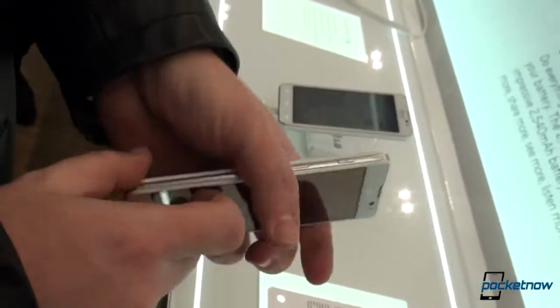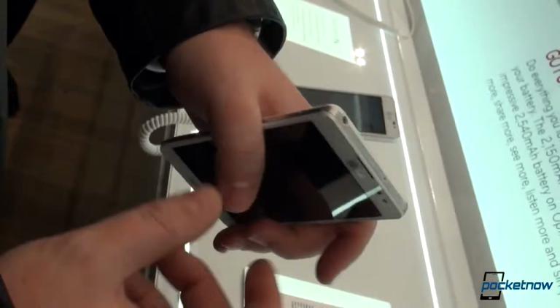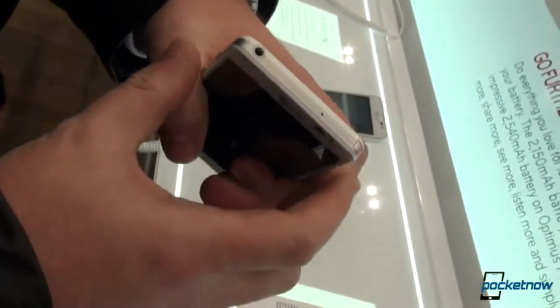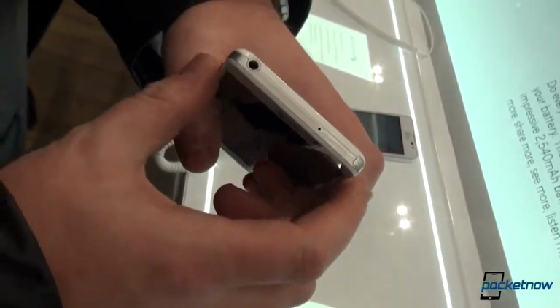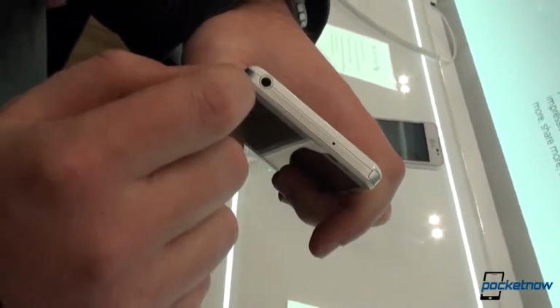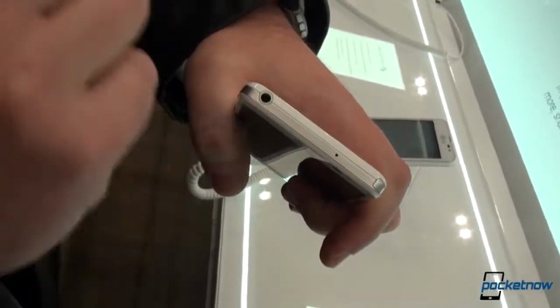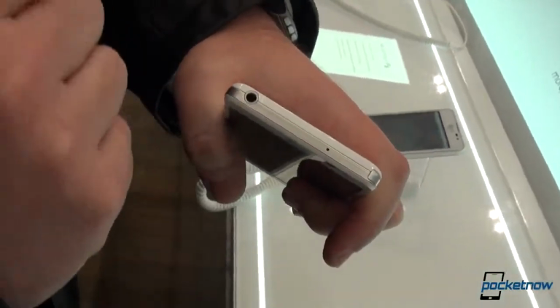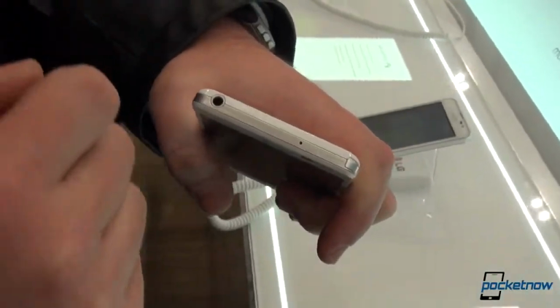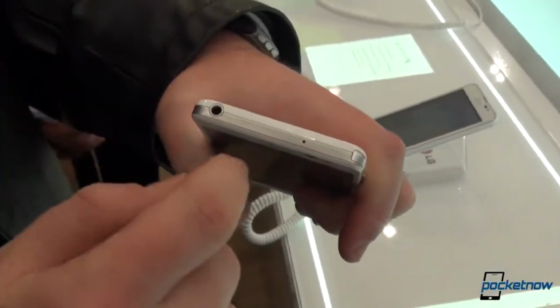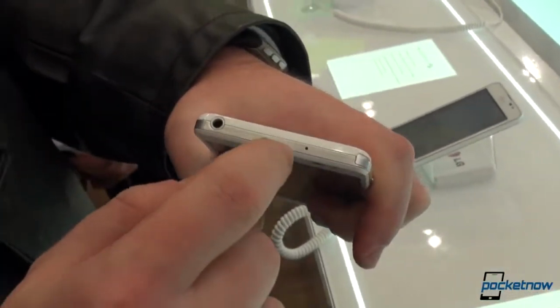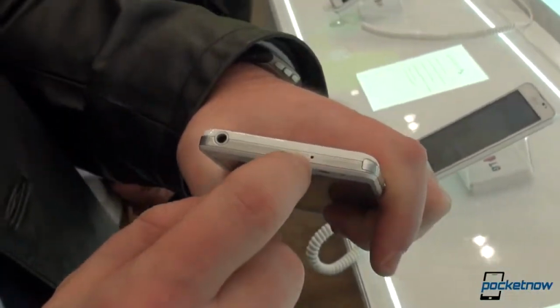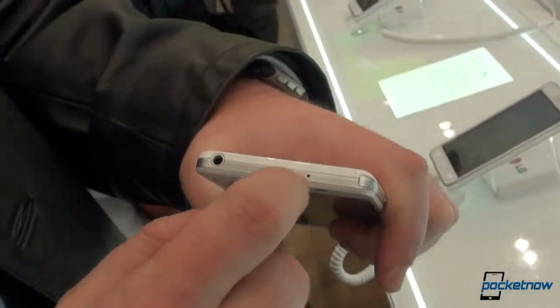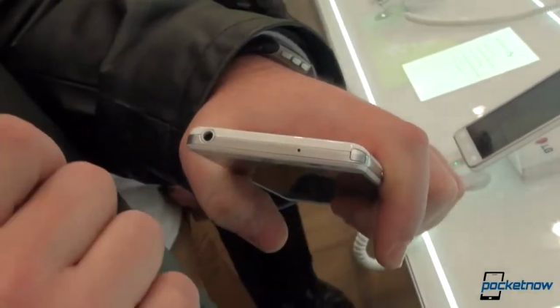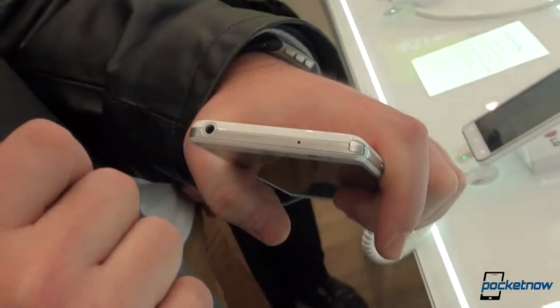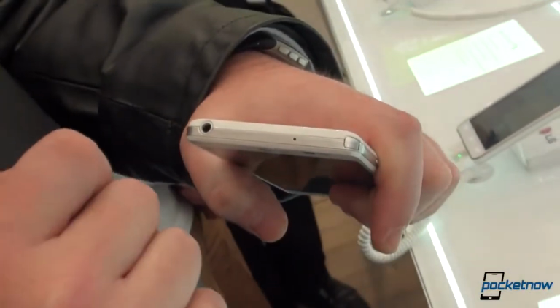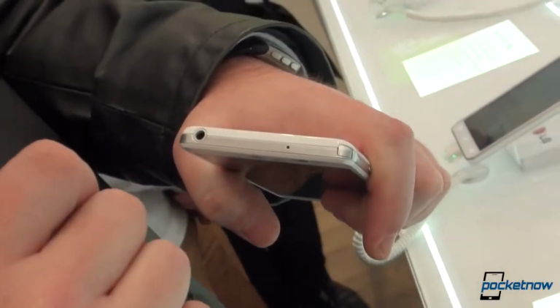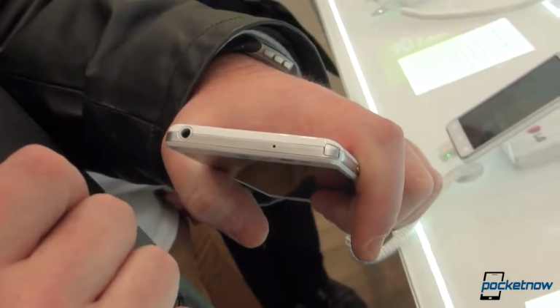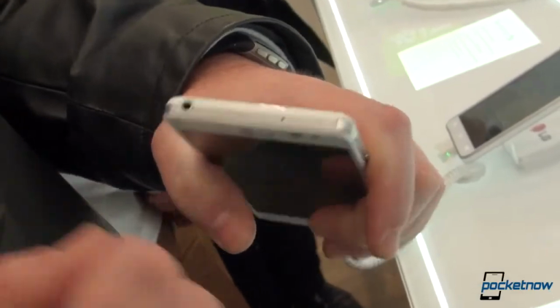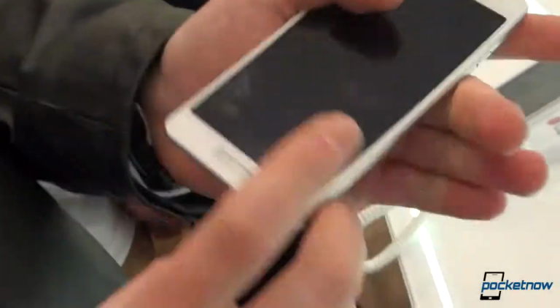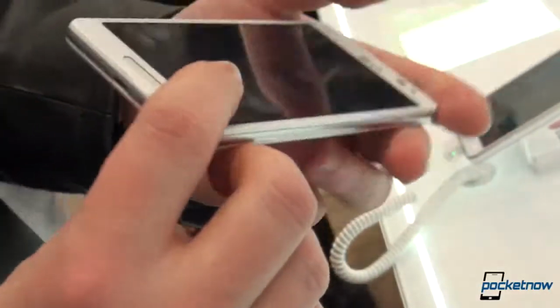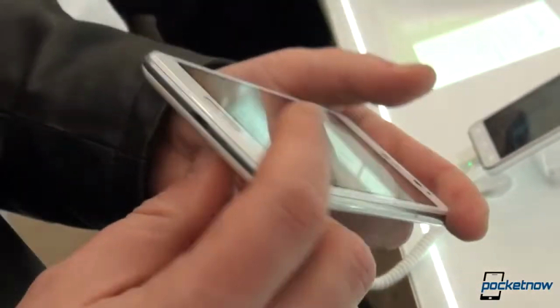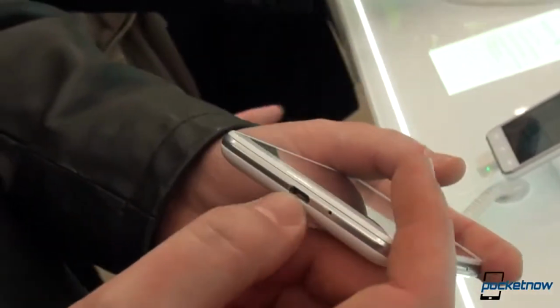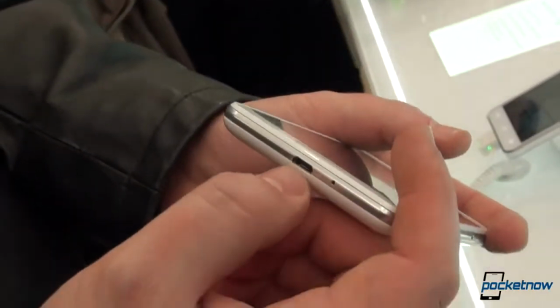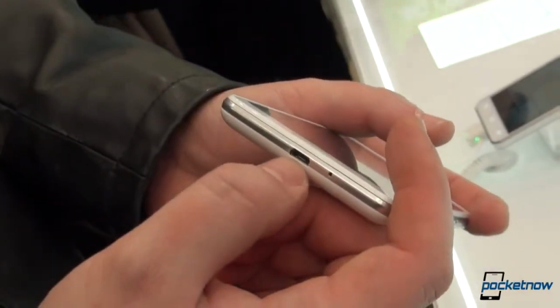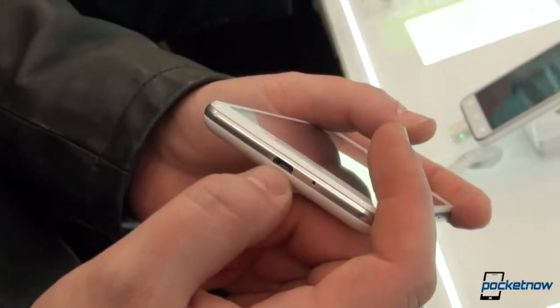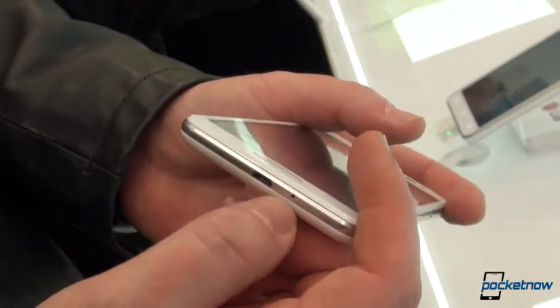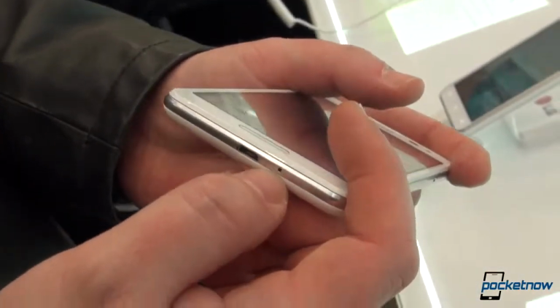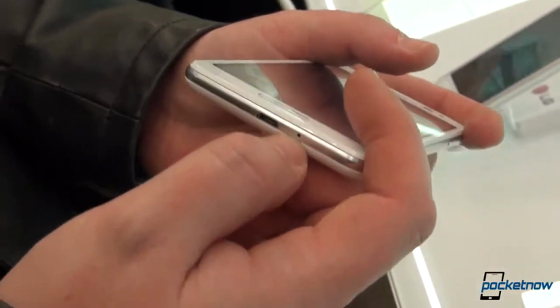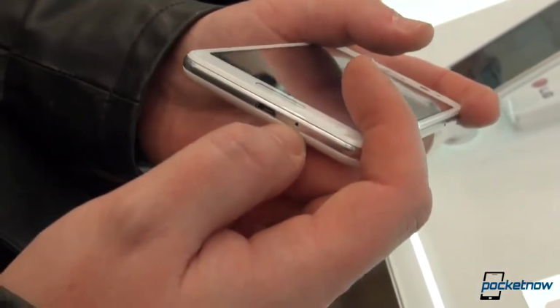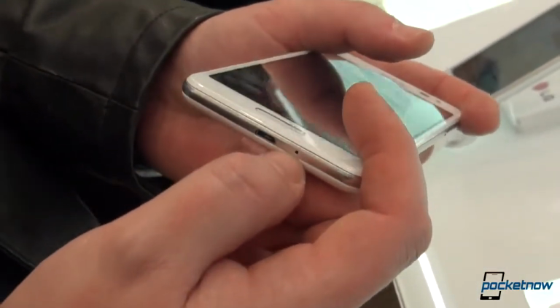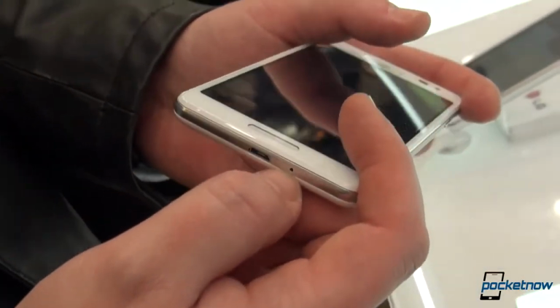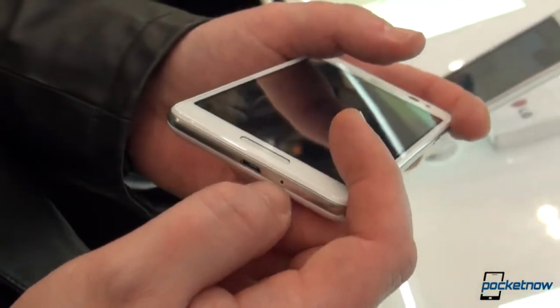At the top we have a 3.5 millimeter headphone jack and a secondary microphone for noise cancellation, while the bottom holds the micro USB port and your primary microphone for phone calls.